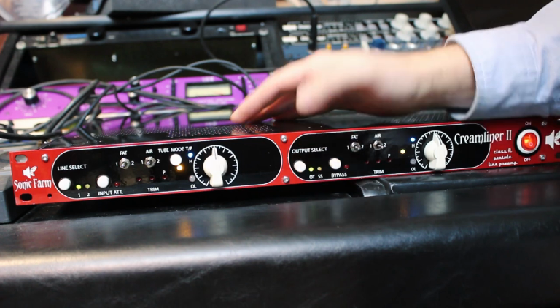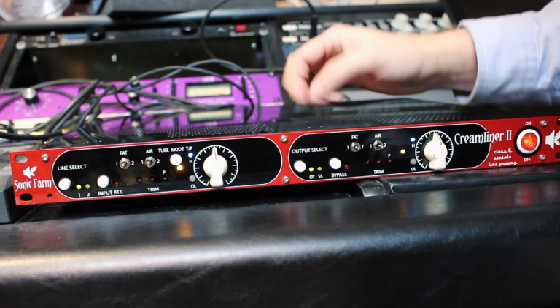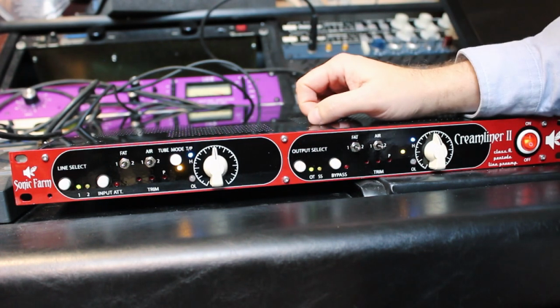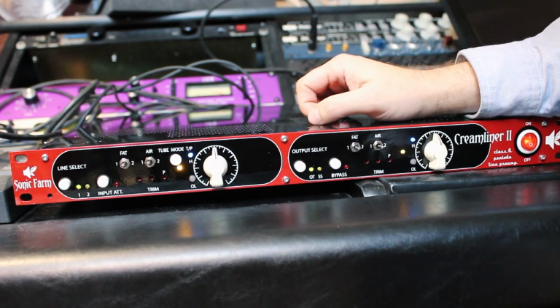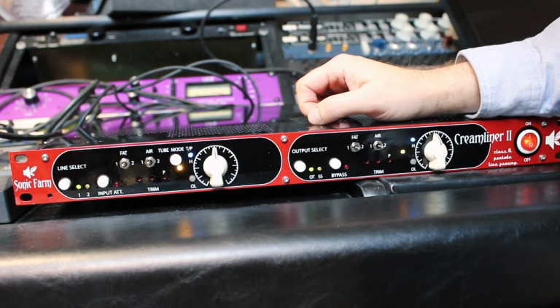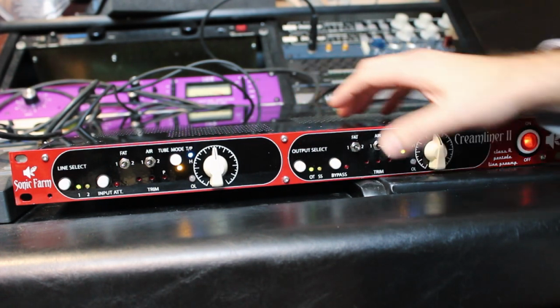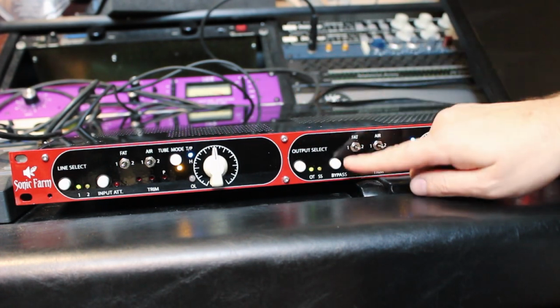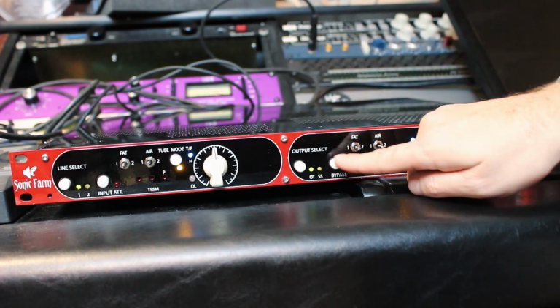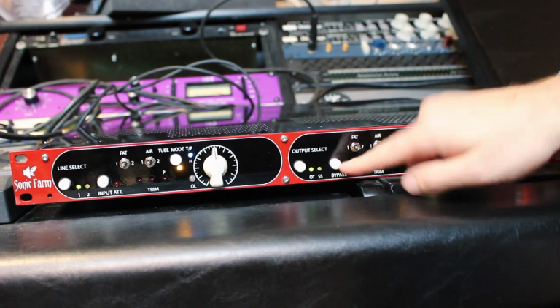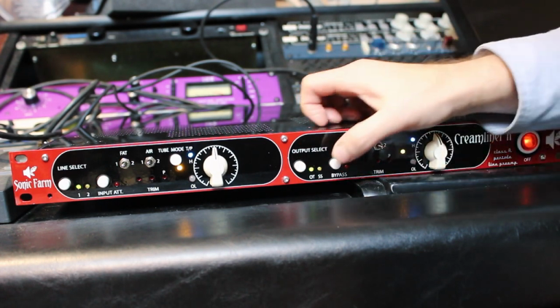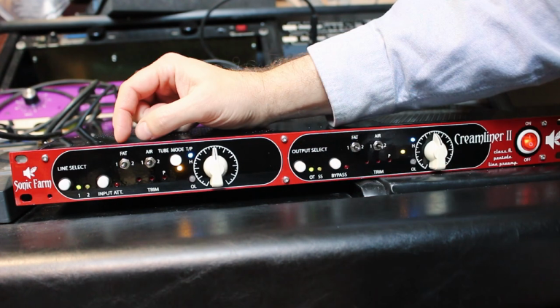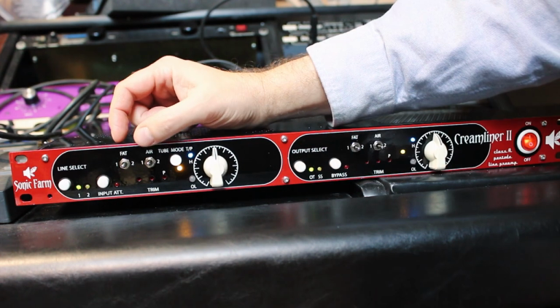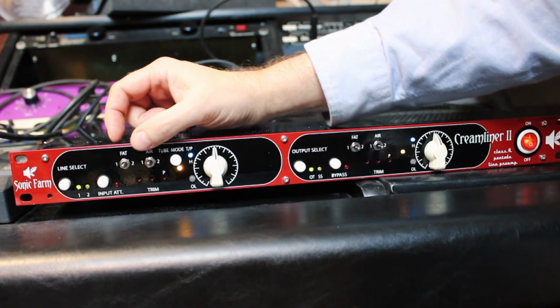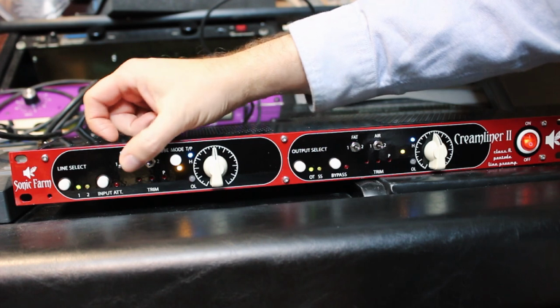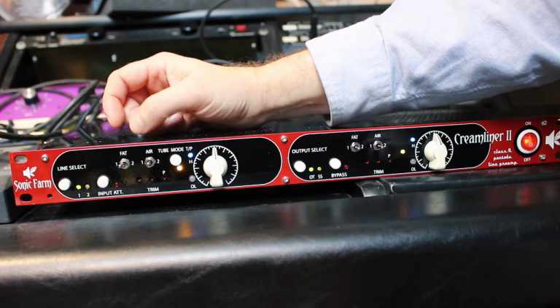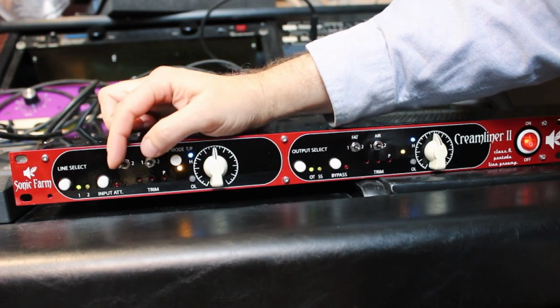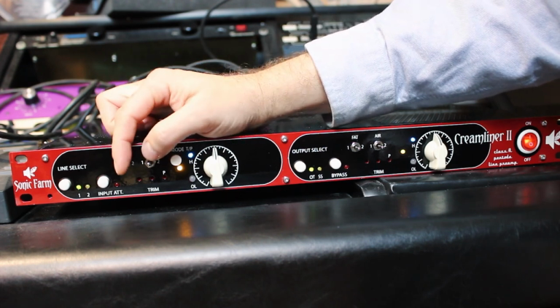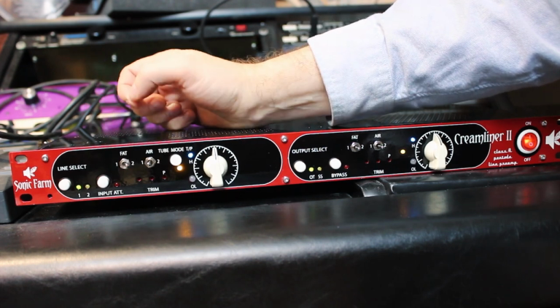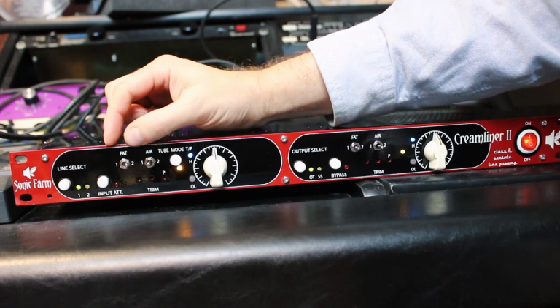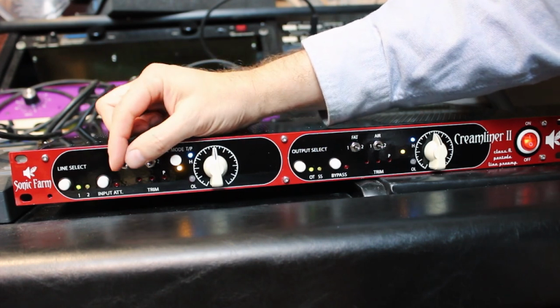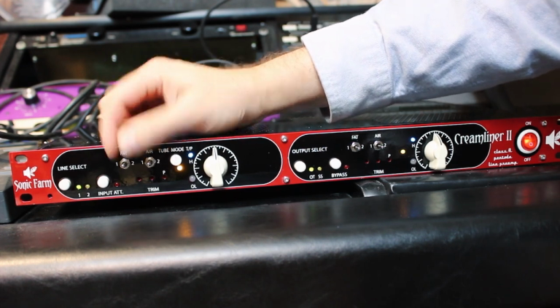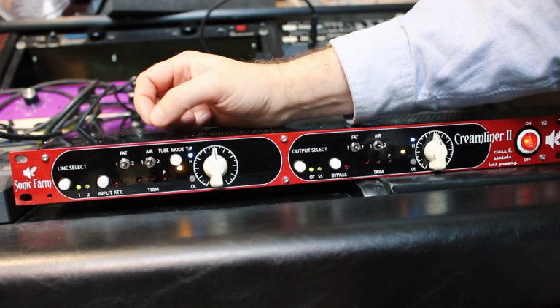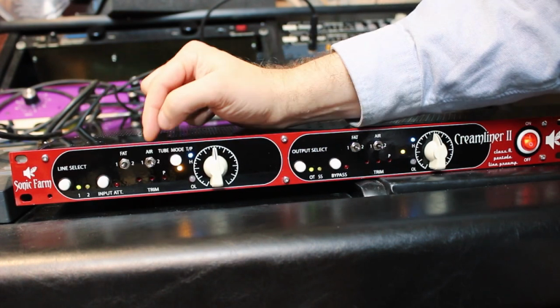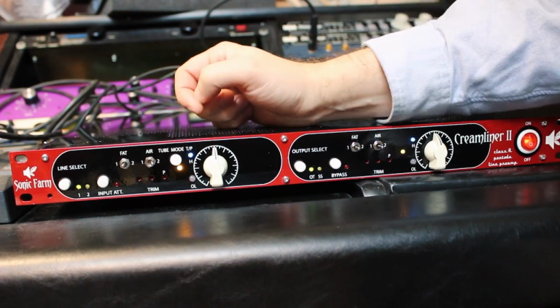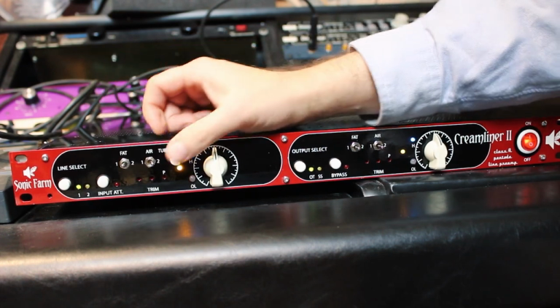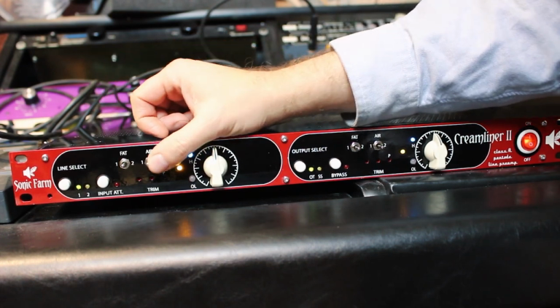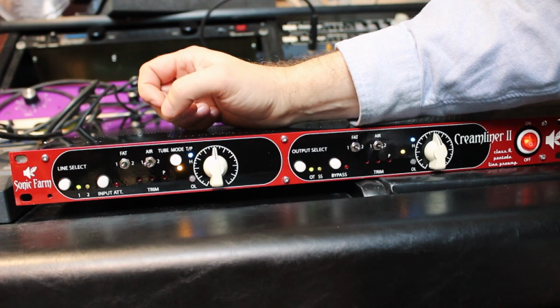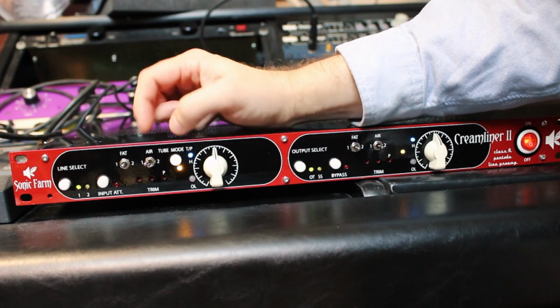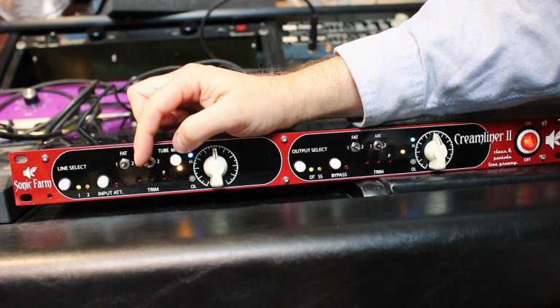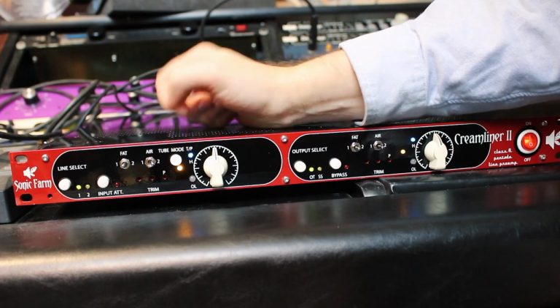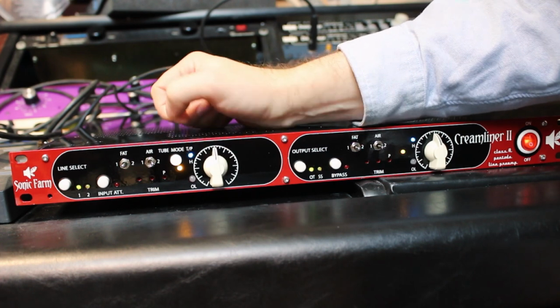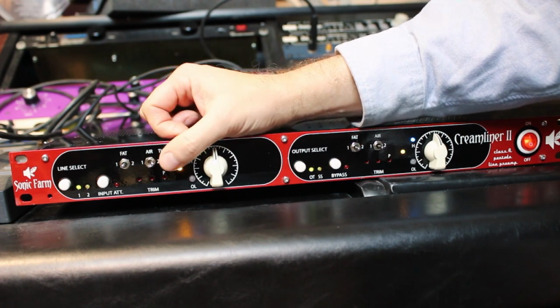It's not an emulation but it kind of vibes that way, and then of course there's a true bypass. Fat is a small boost at either 400 or 700. Air is a small boost at either 12k or 18k.